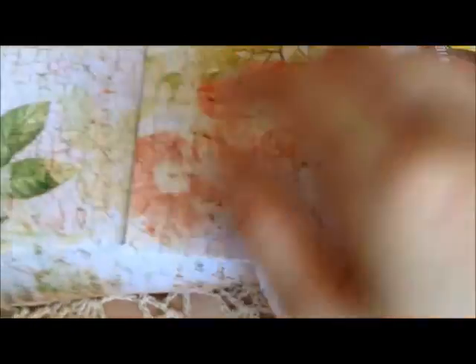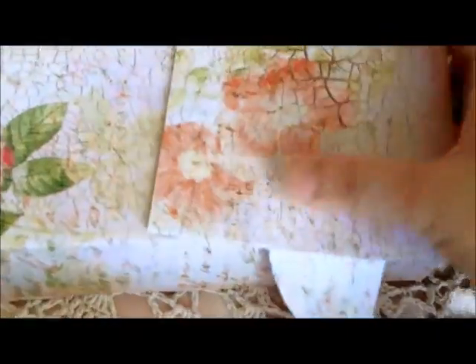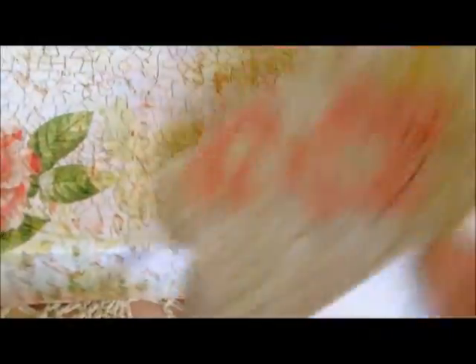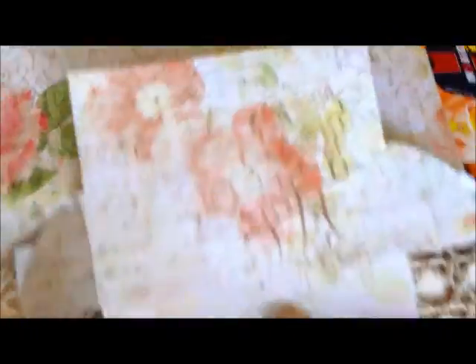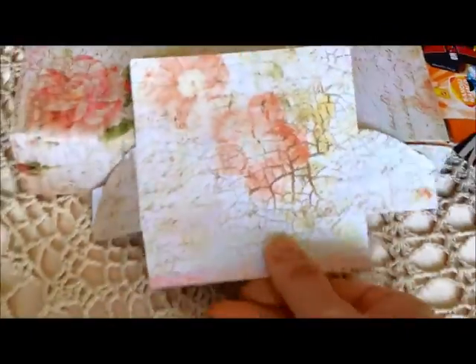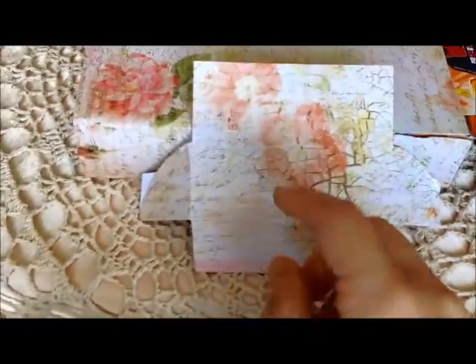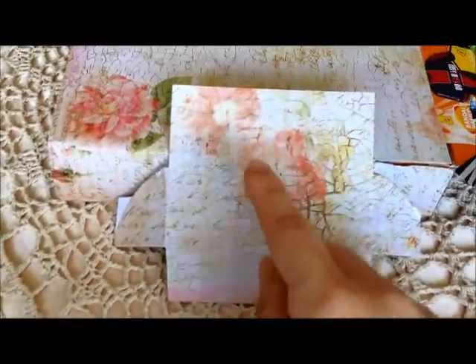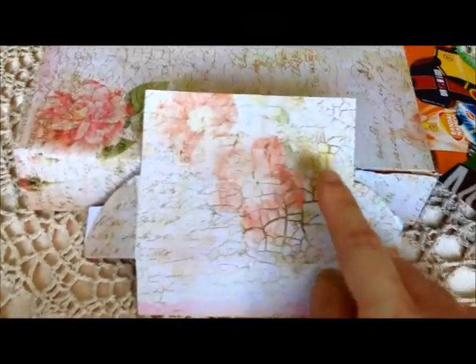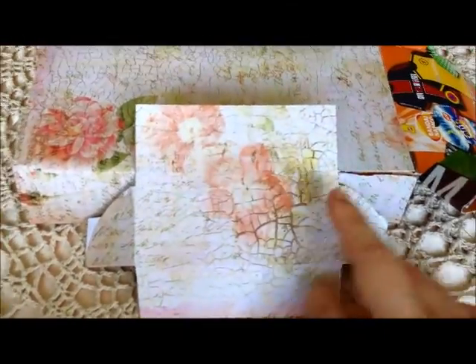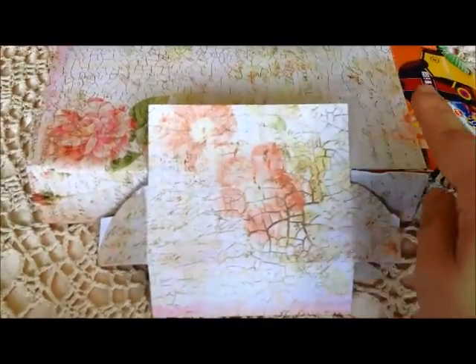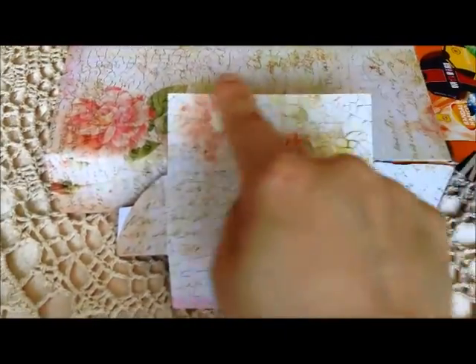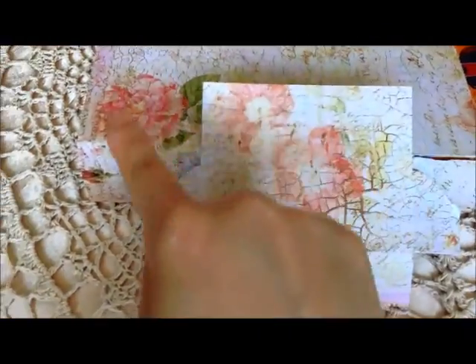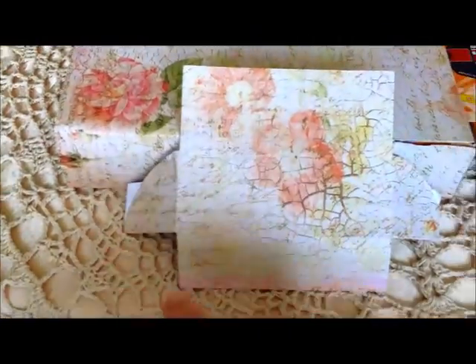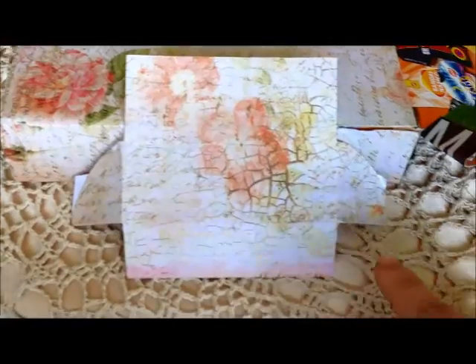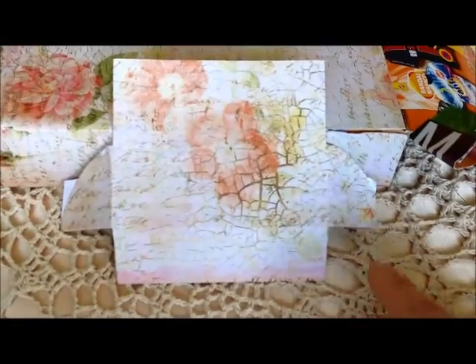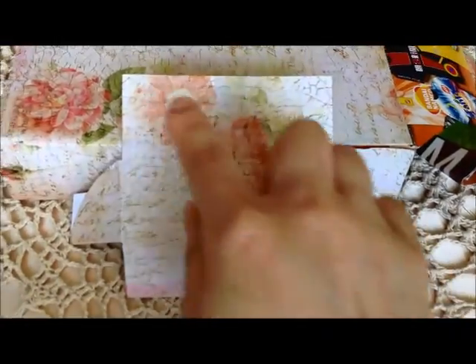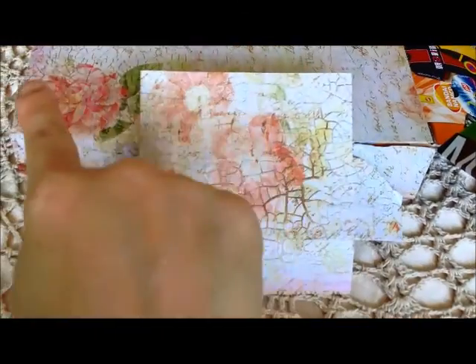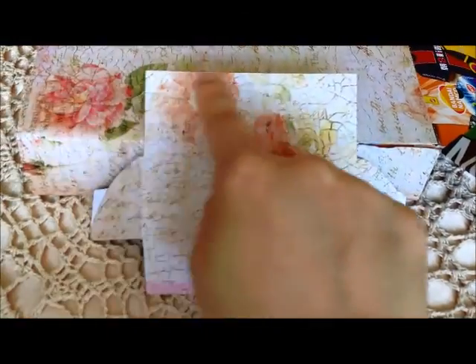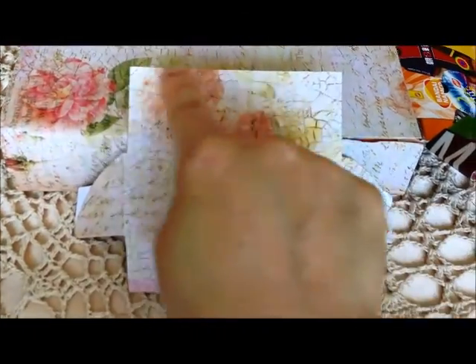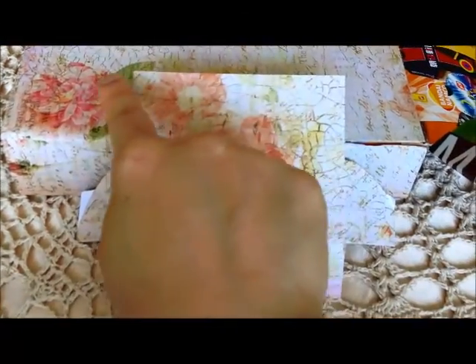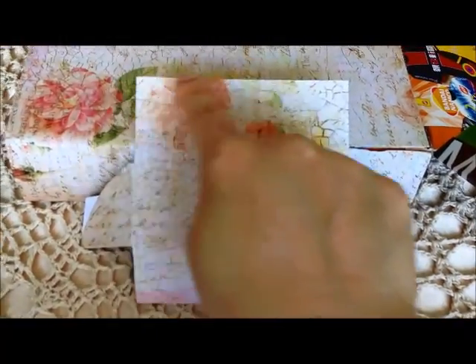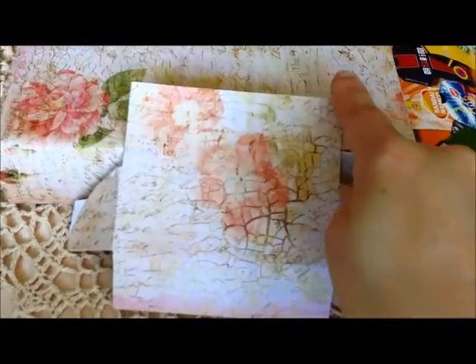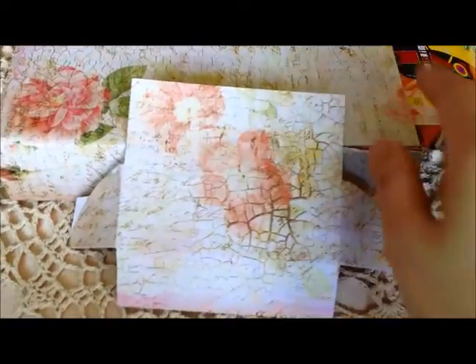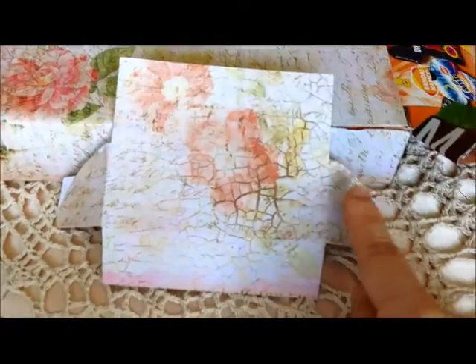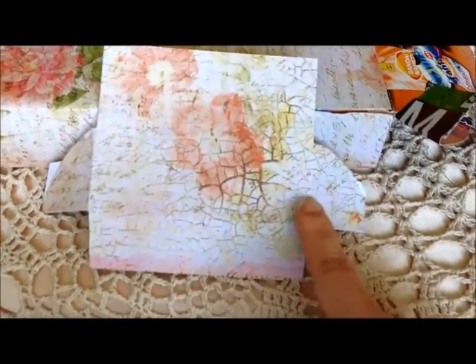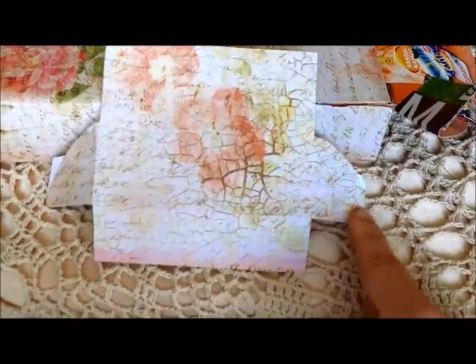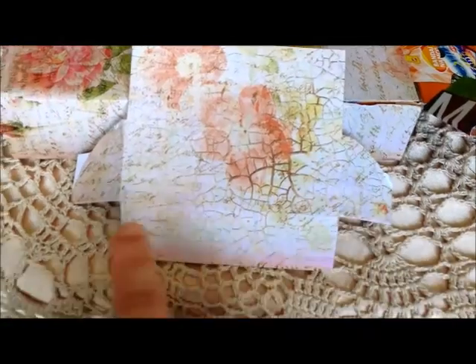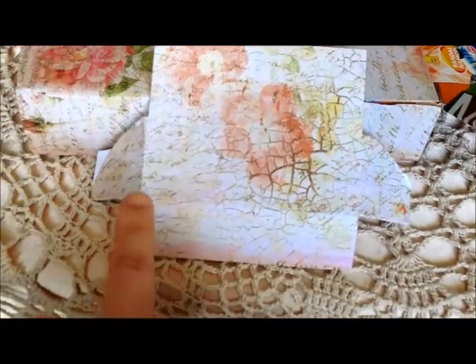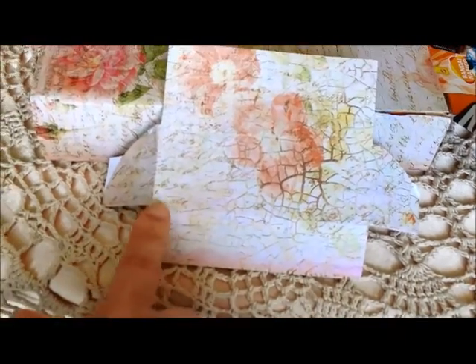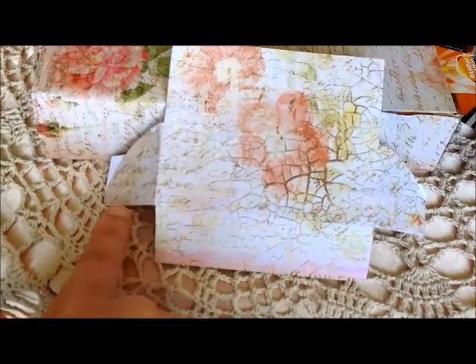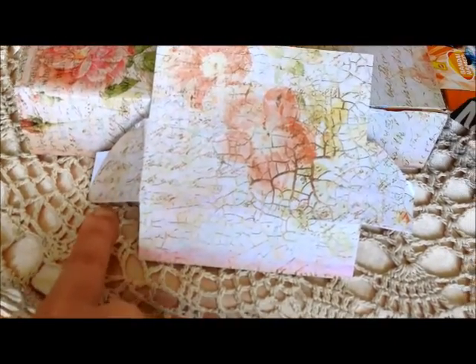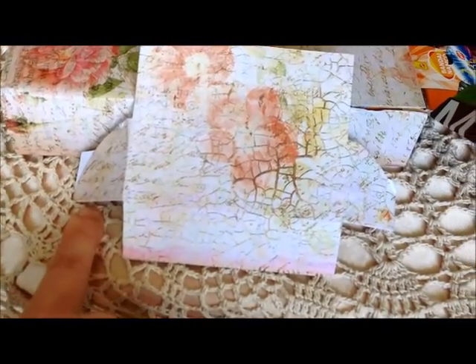Then I made this flap. It is a rectangular piece of paper, and the width of the paper is the width of the box plus two times the height of the box.